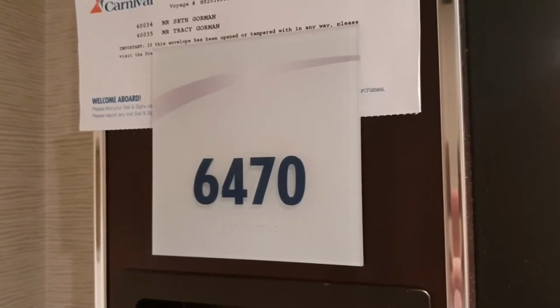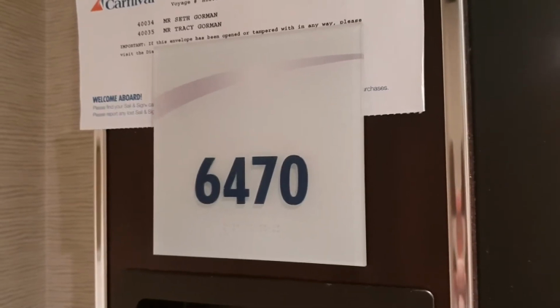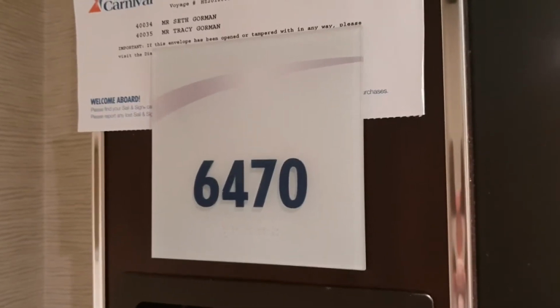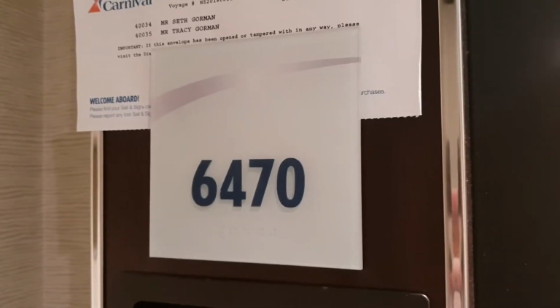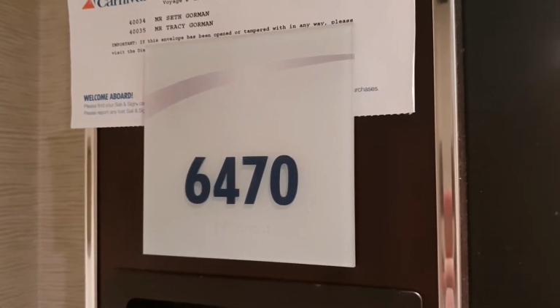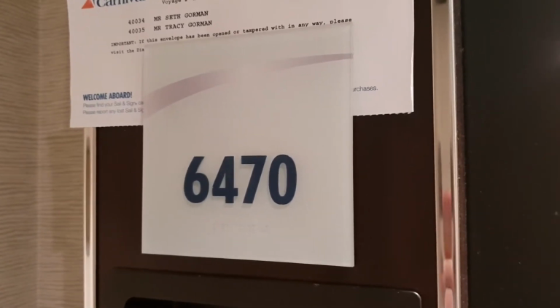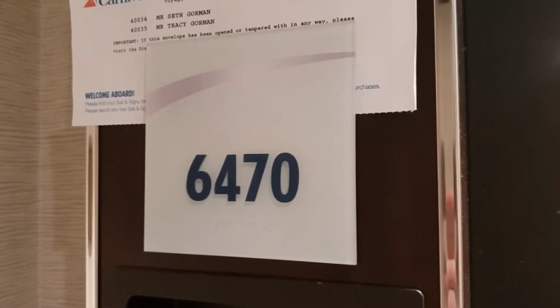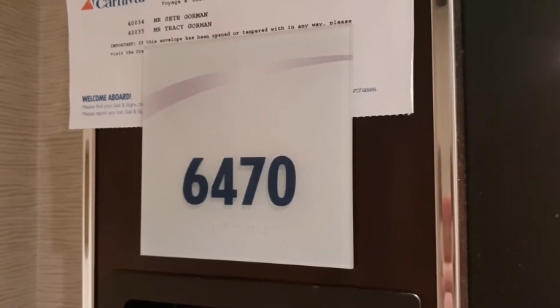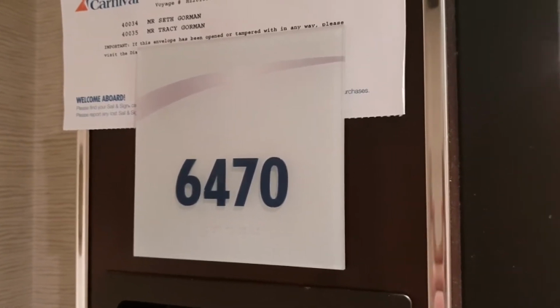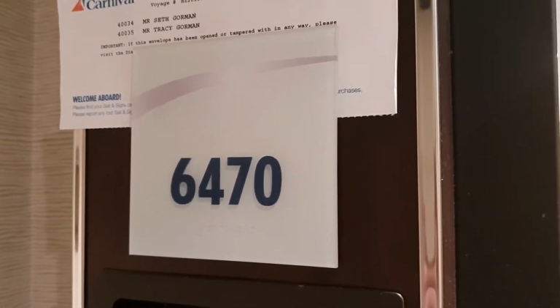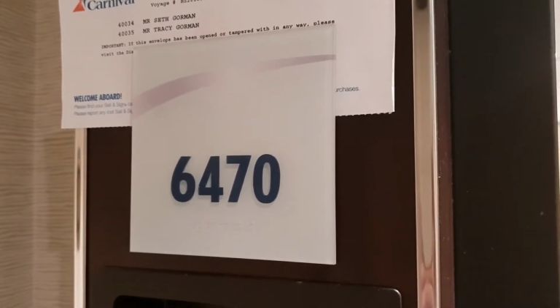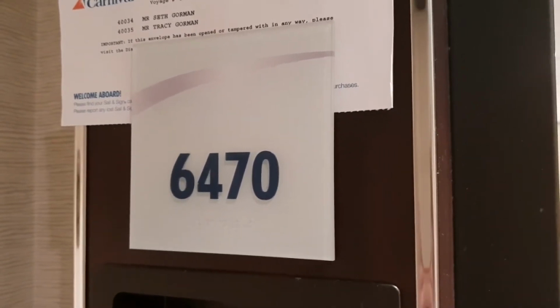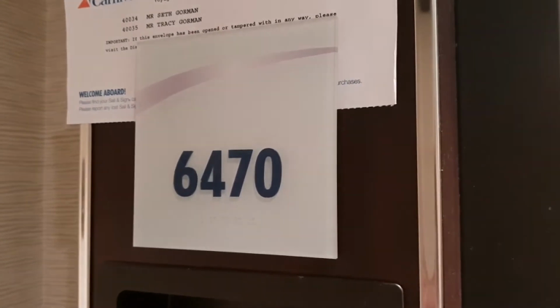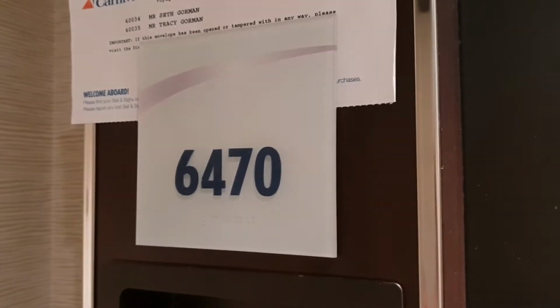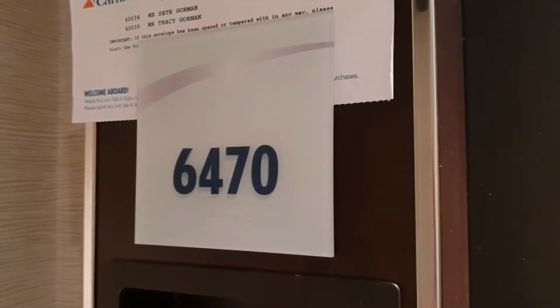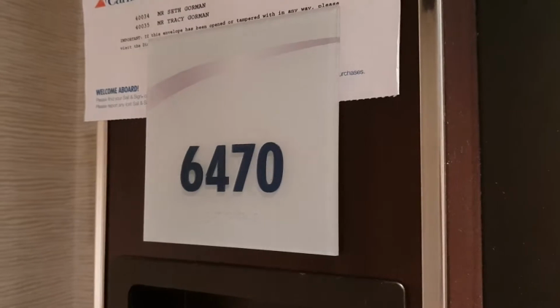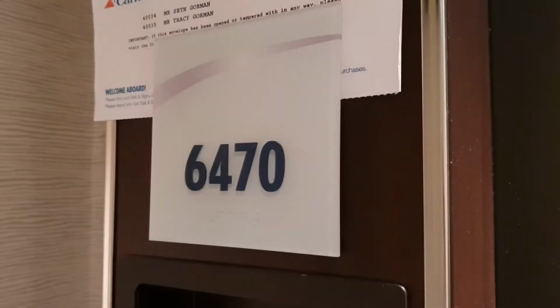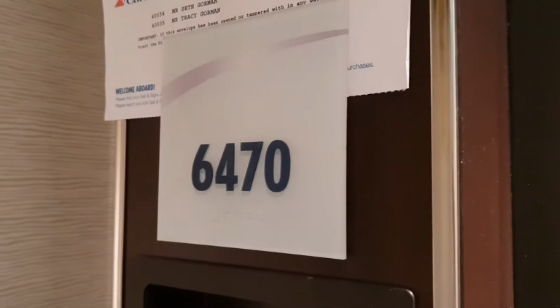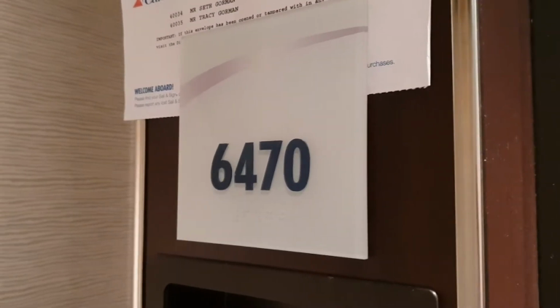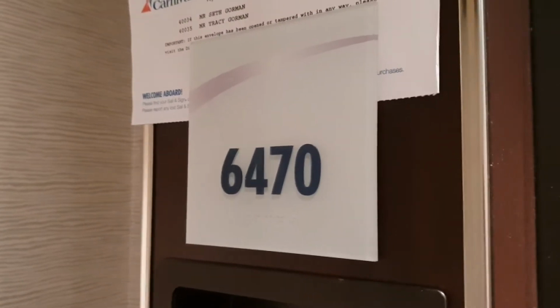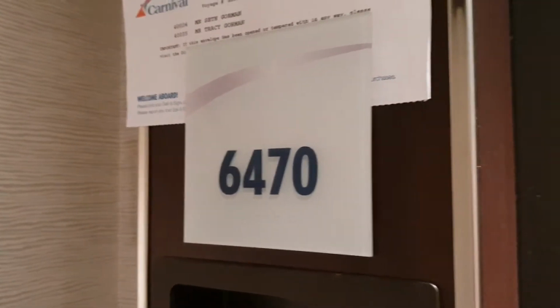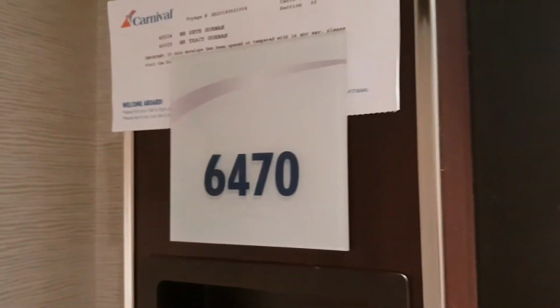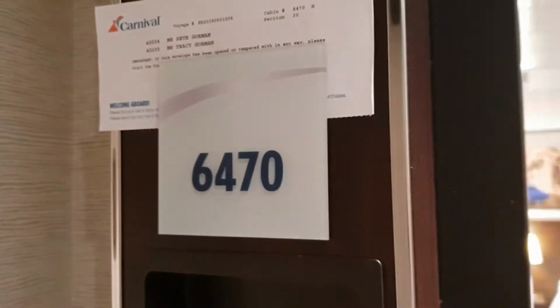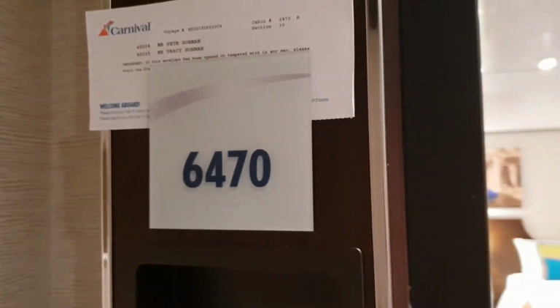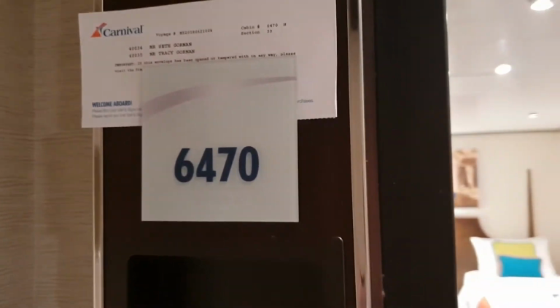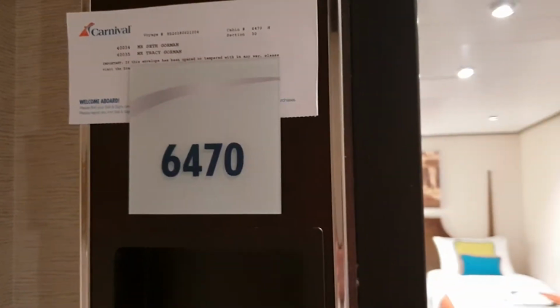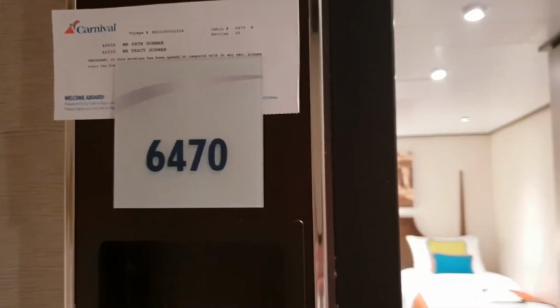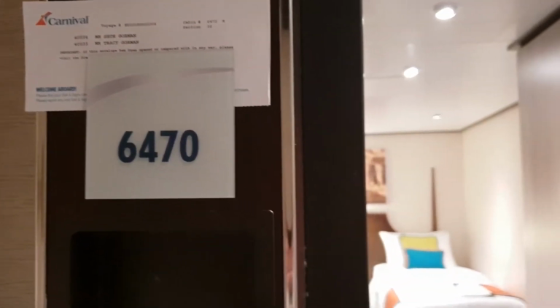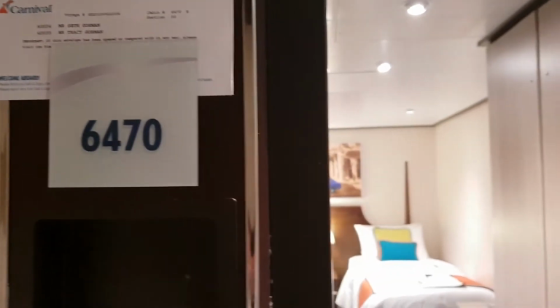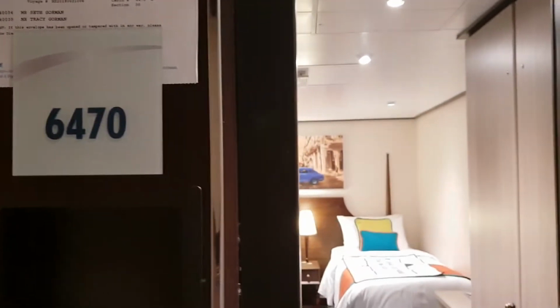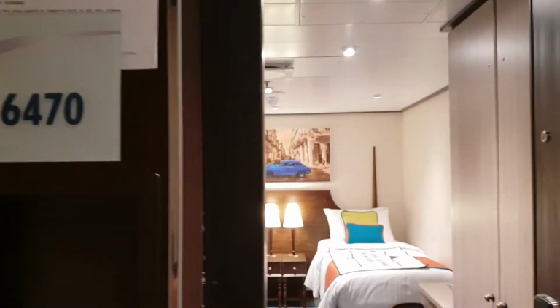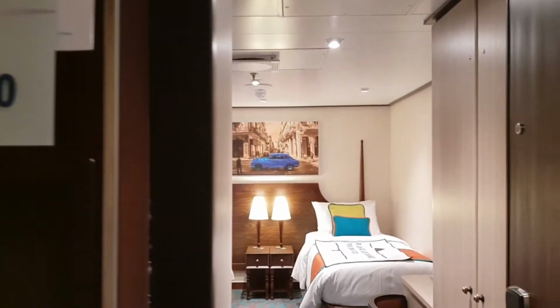Hello everybody, welcome to I Like Cruise Ships, the YouTube channel. Here we are on the Carnival Horizon. We're gonna have a look at one of the Havana cabins here on deck 6 aft.